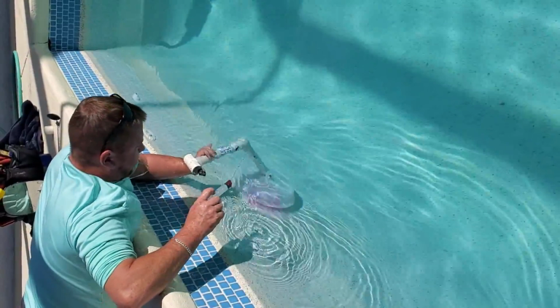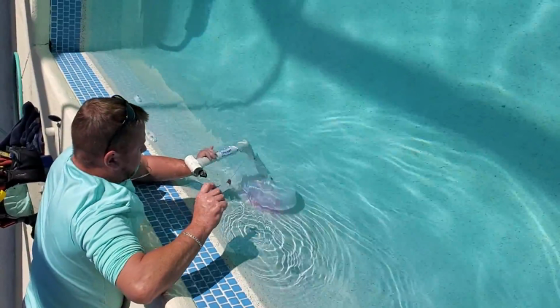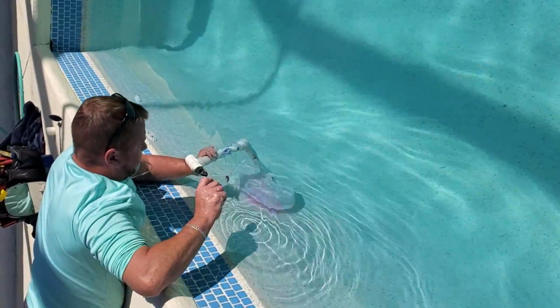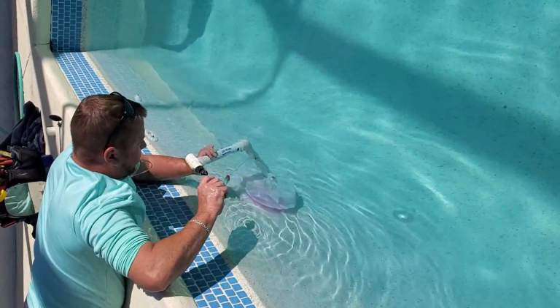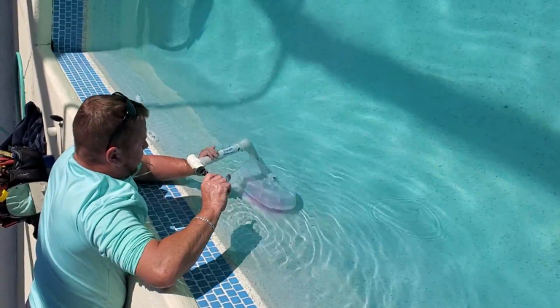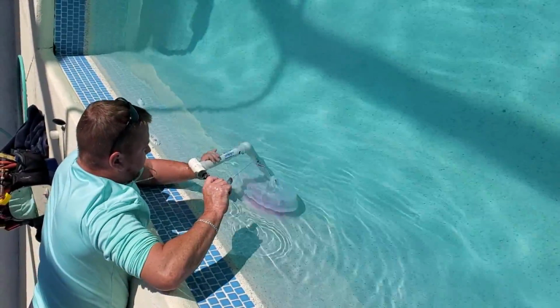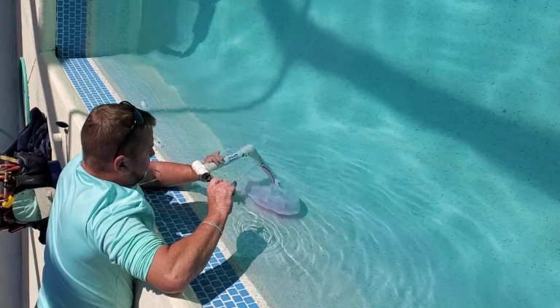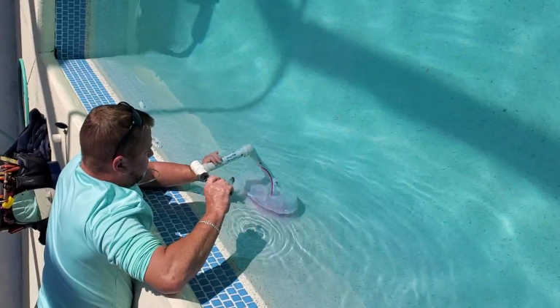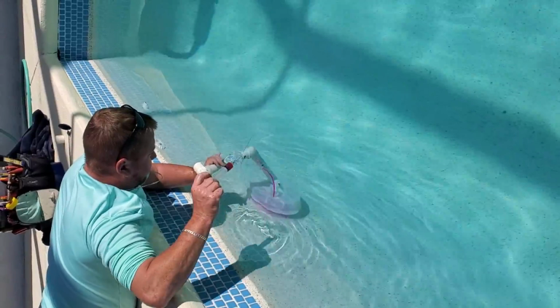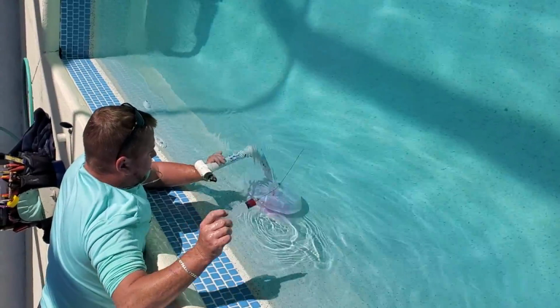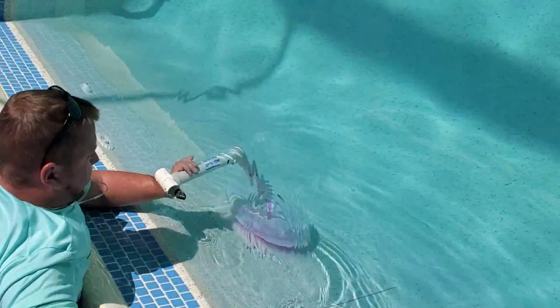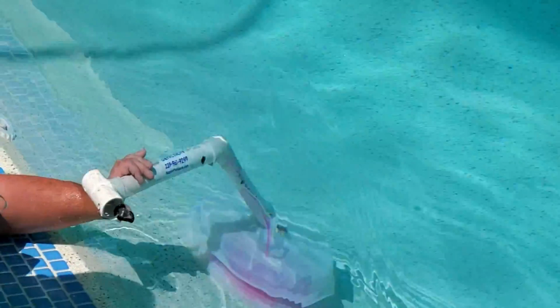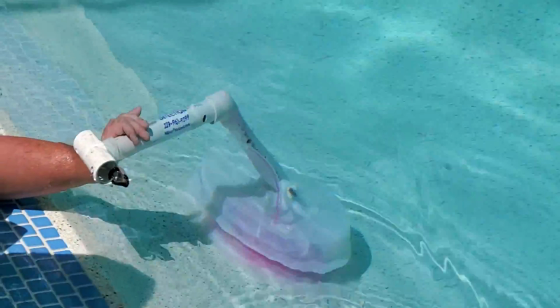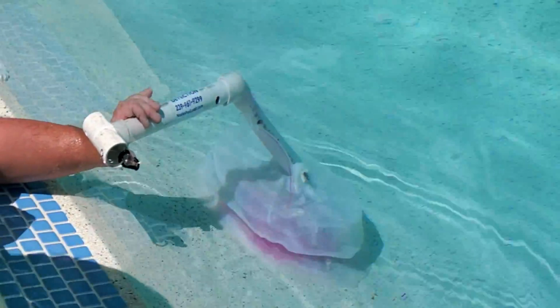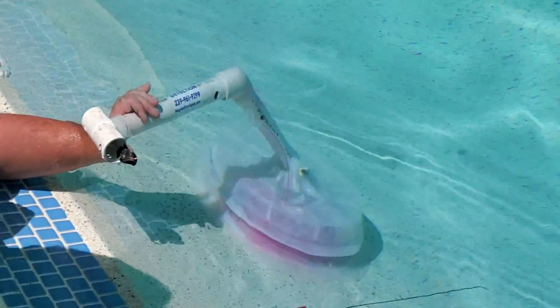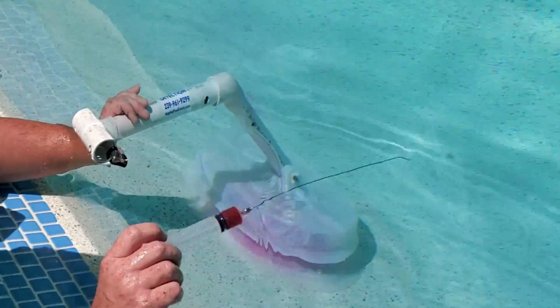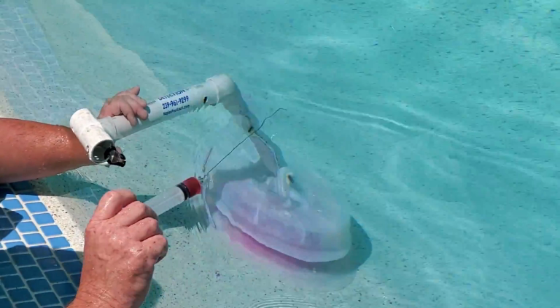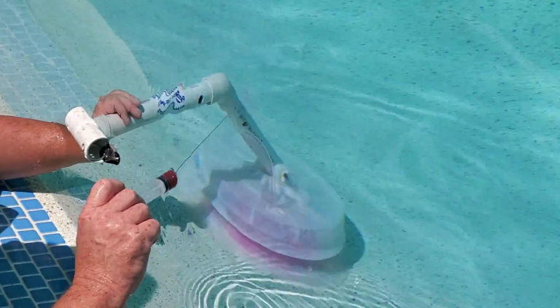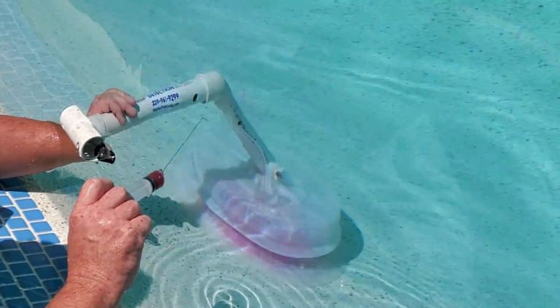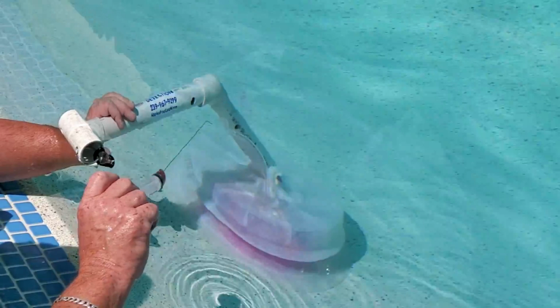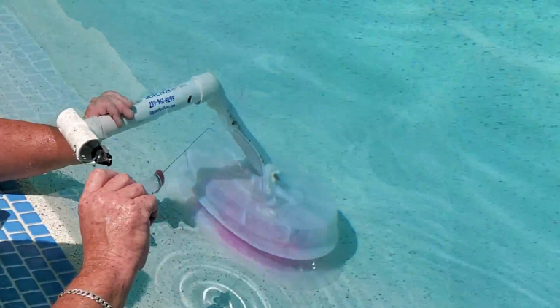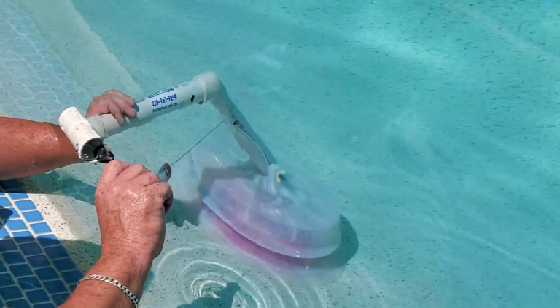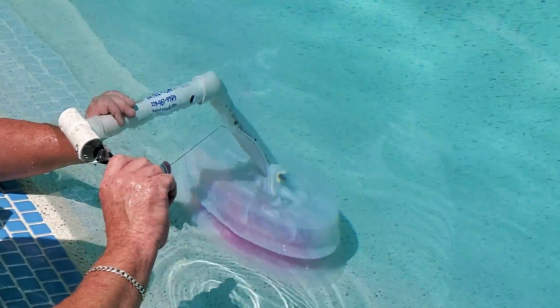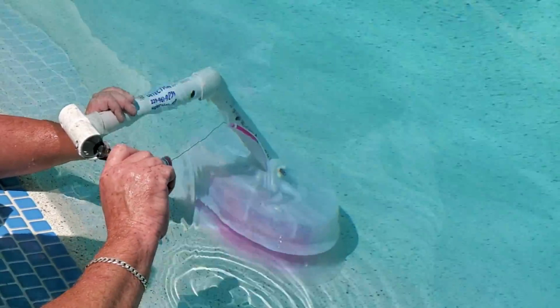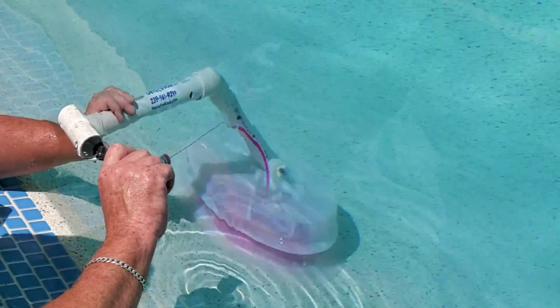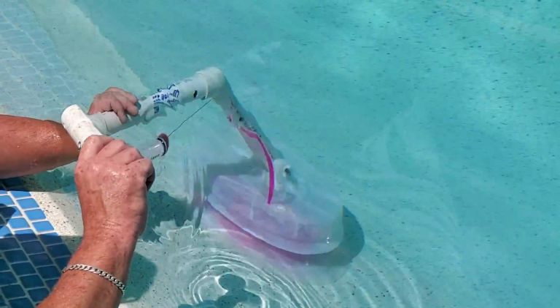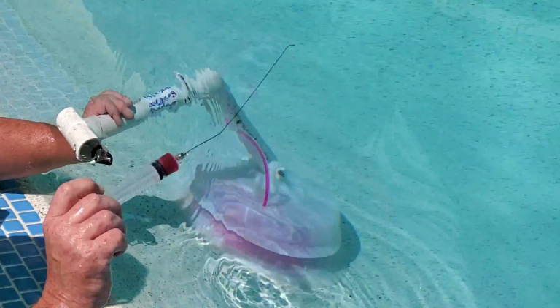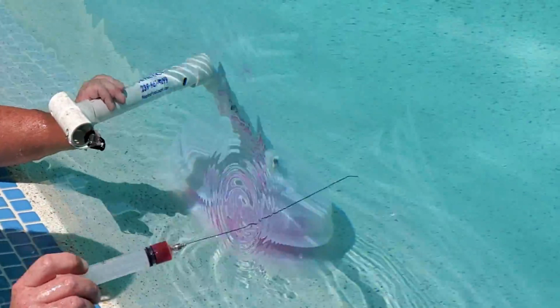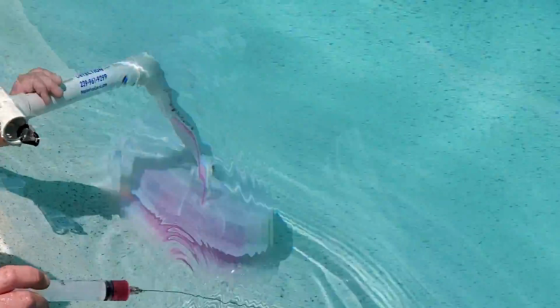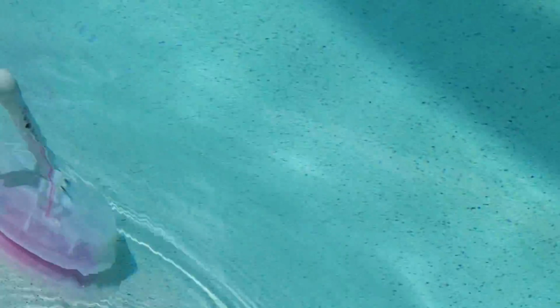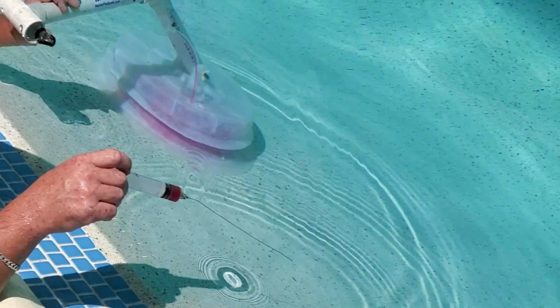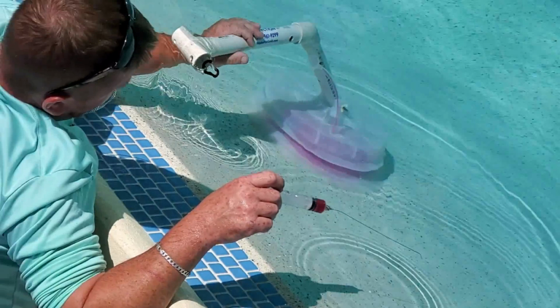With the rest of this video, we are spending the next 15 minutes on different leaks that you may find in lights, what to look for, and how to repair them. I've been fixing pool leaks for over 30 years, so my experience should be evident with this and other leak videos that I have made.